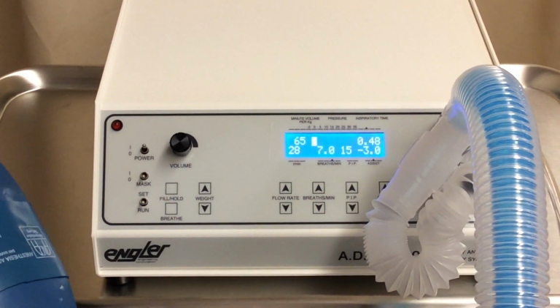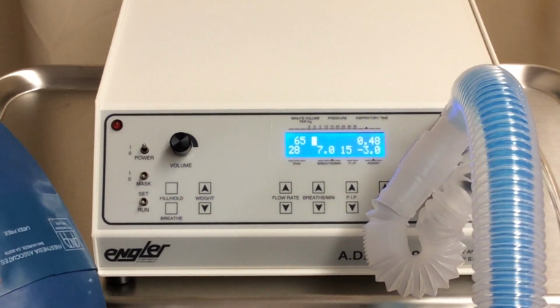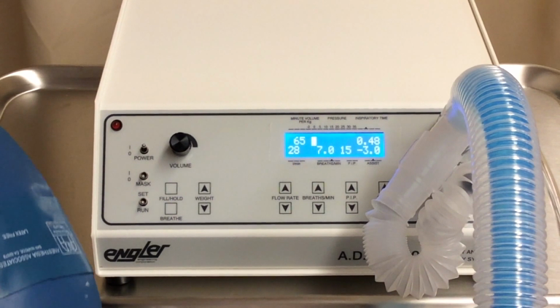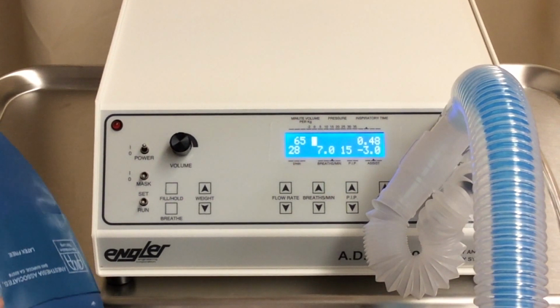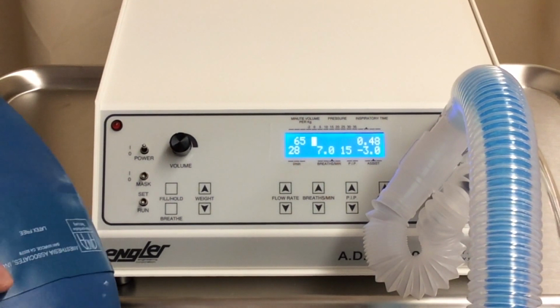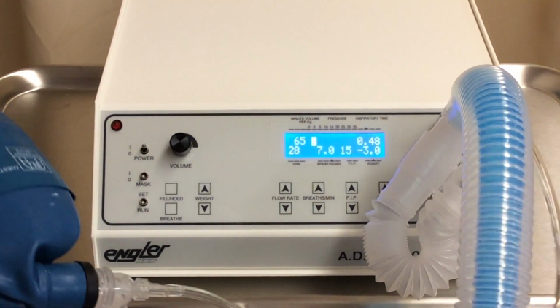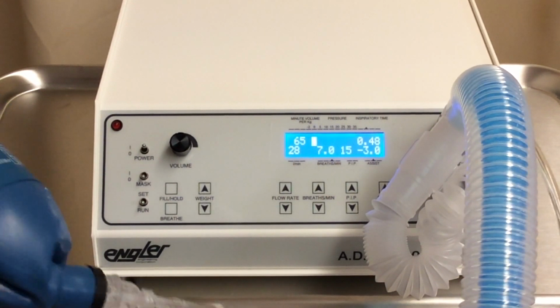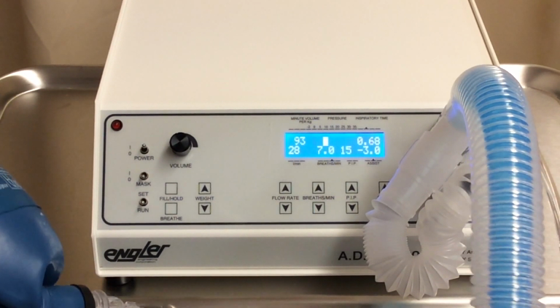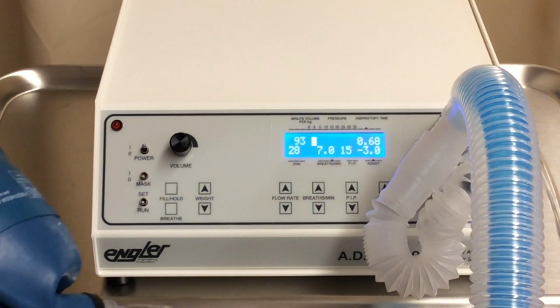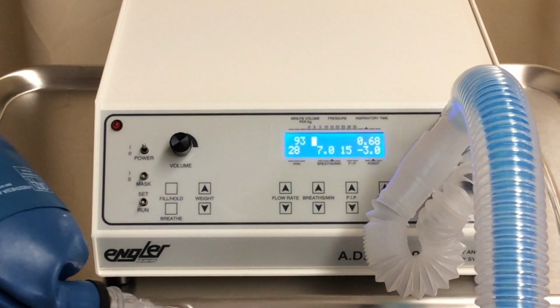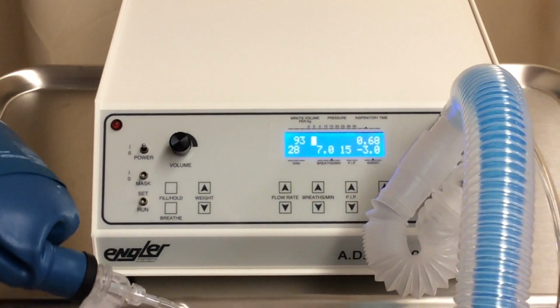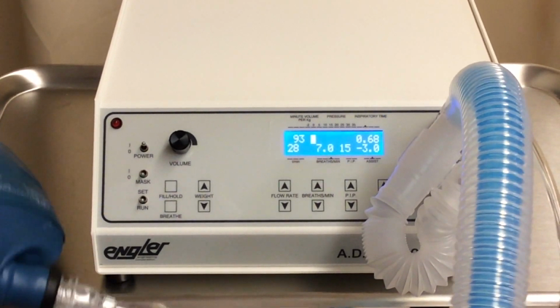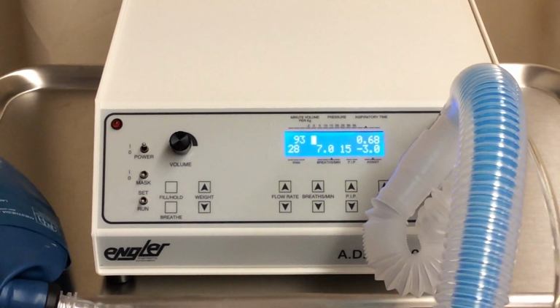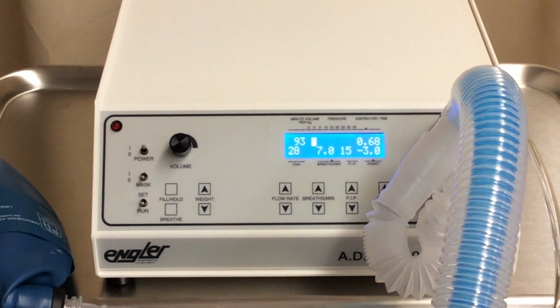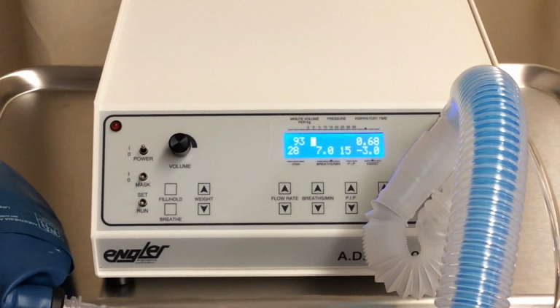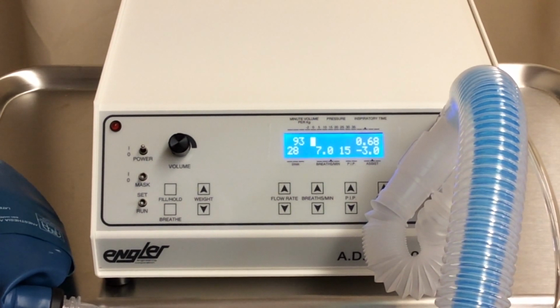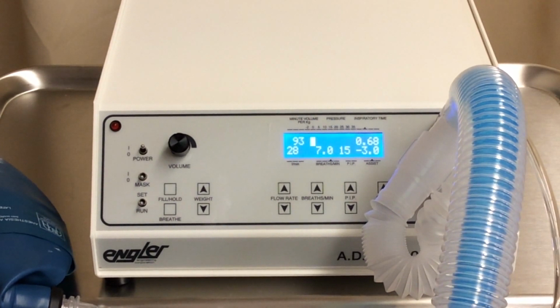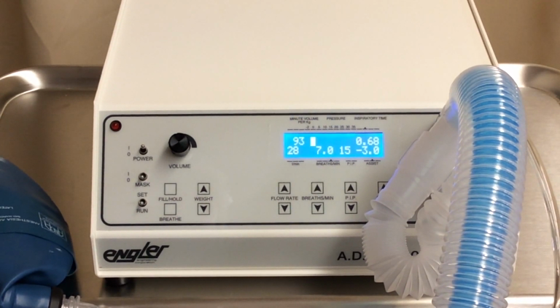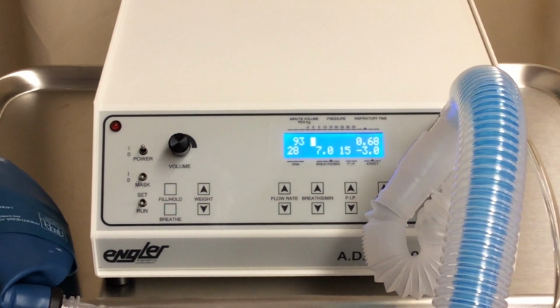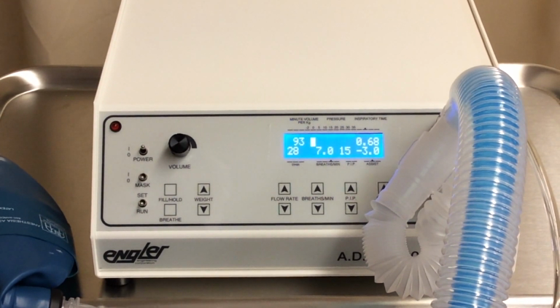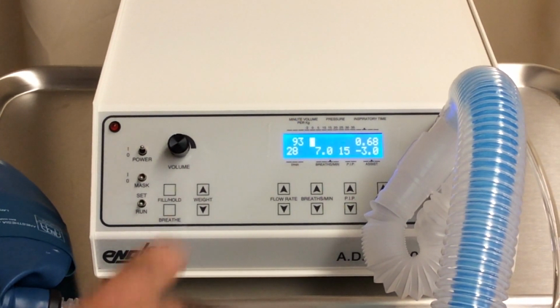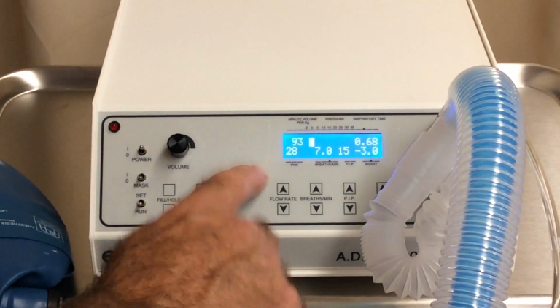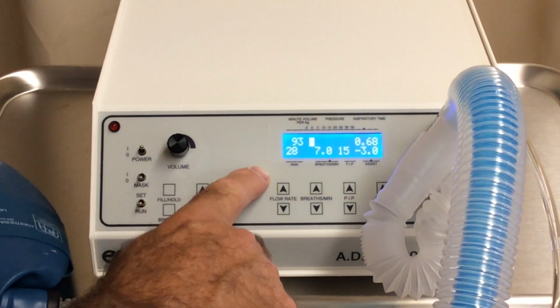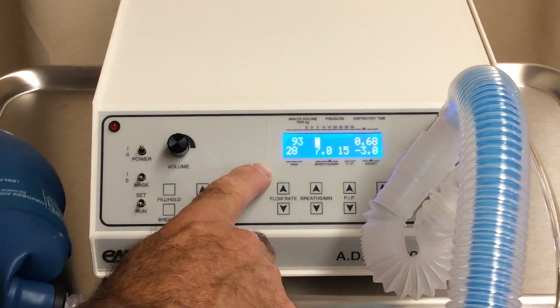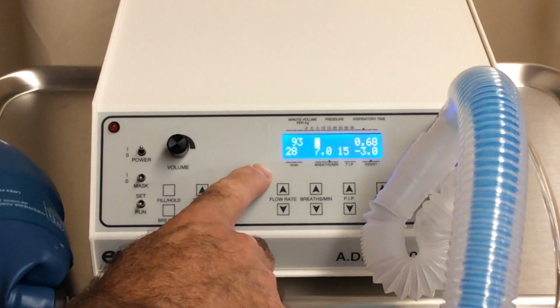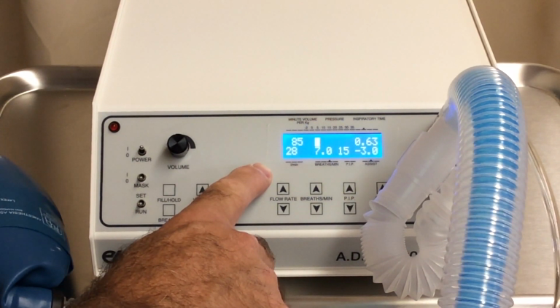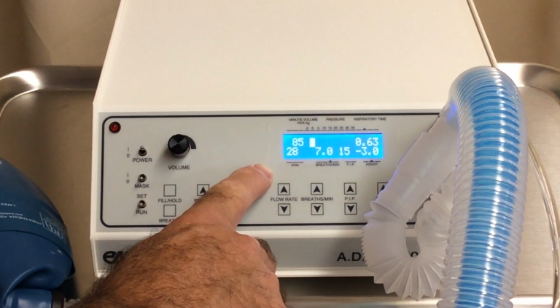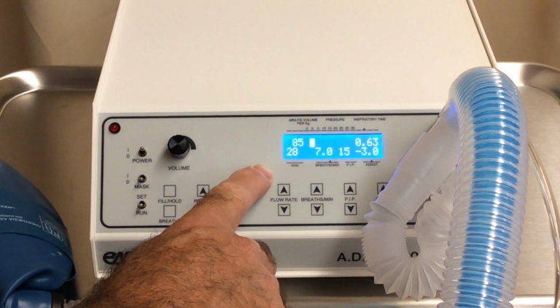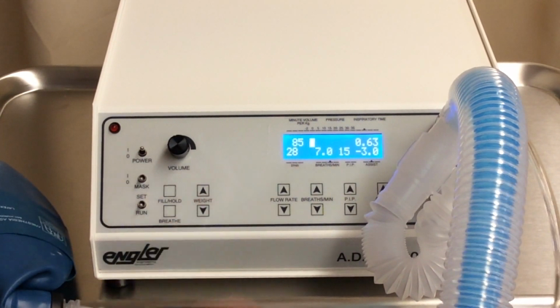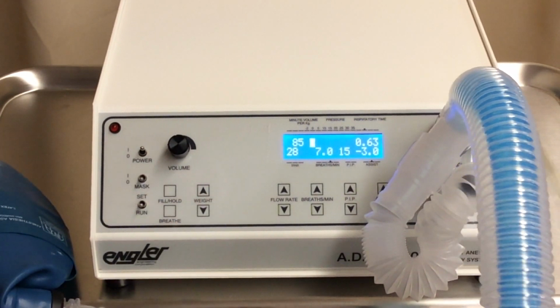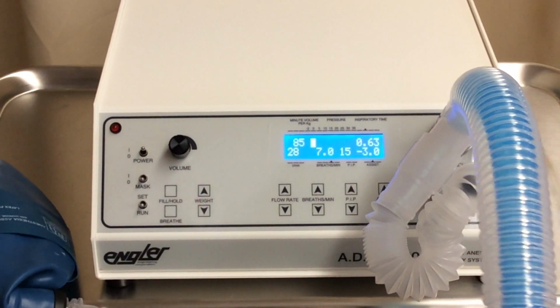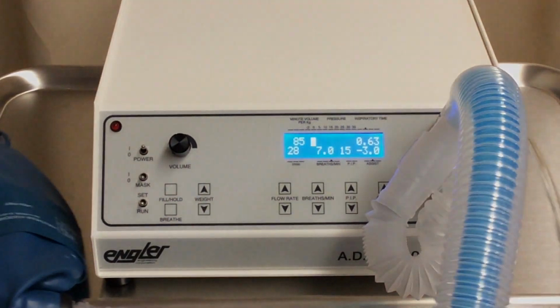That concludes our introduction of the ADS-2000. Again, keep in mind the changes we came up with are the backlit blue display and the gas sampling hose.